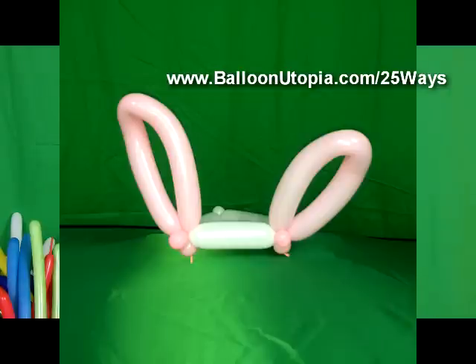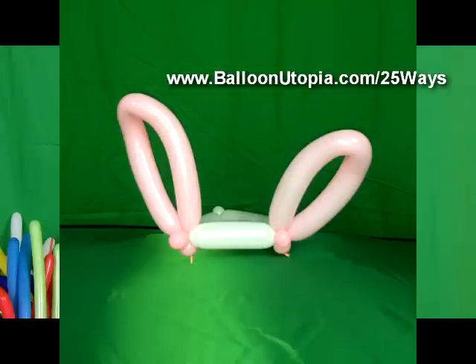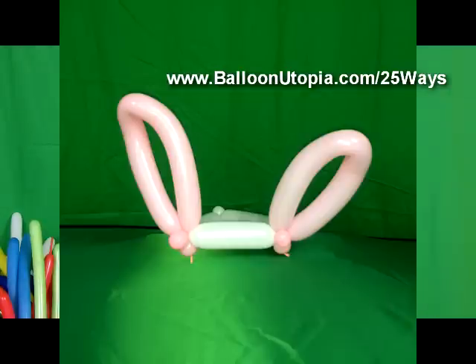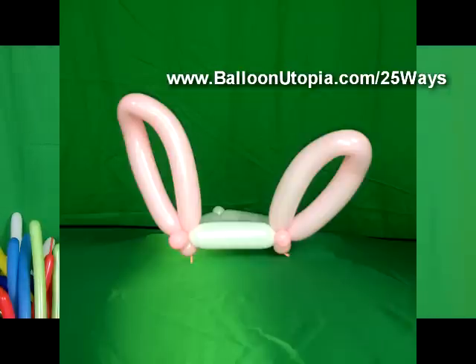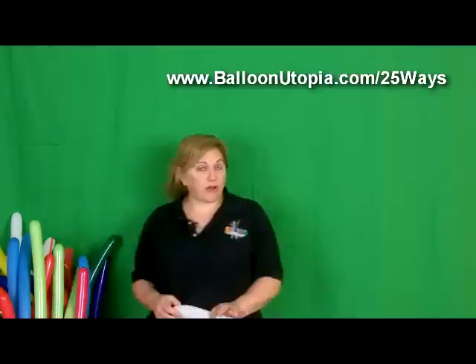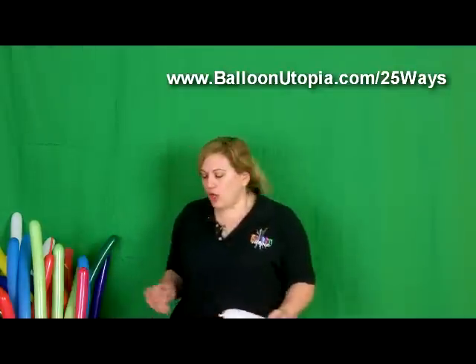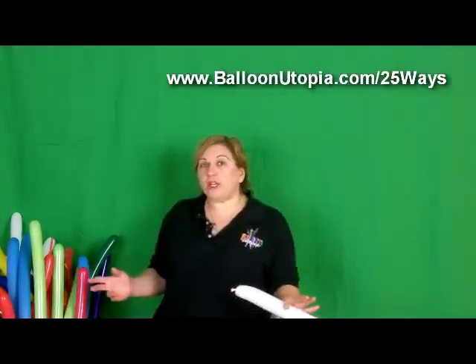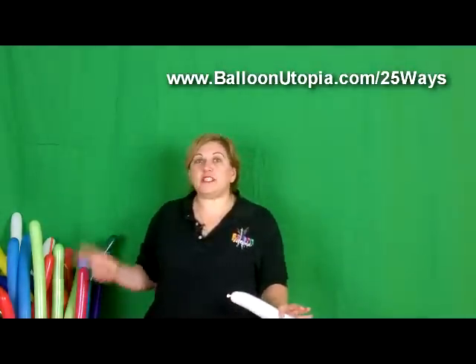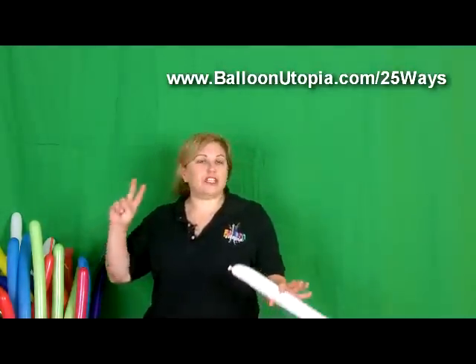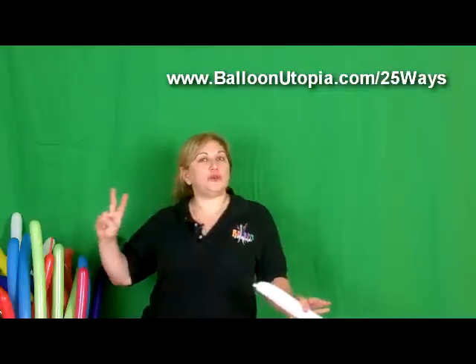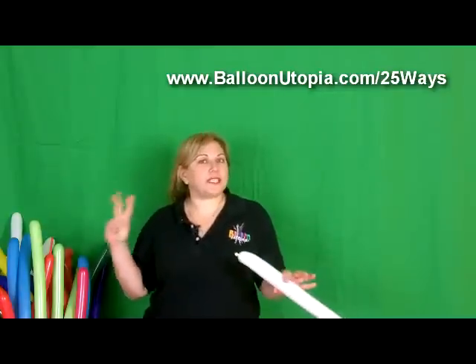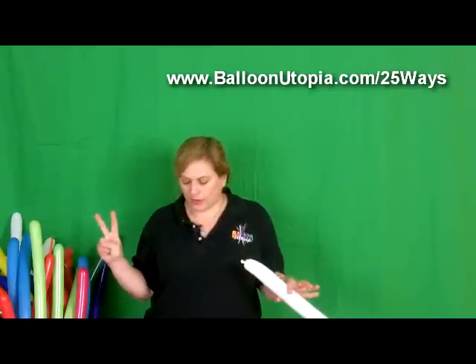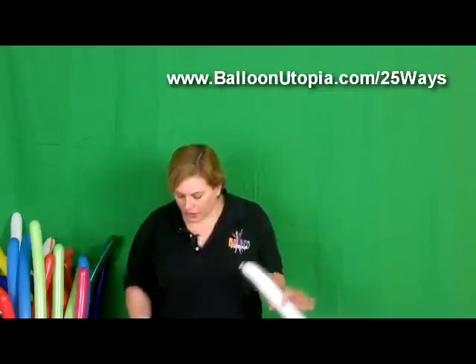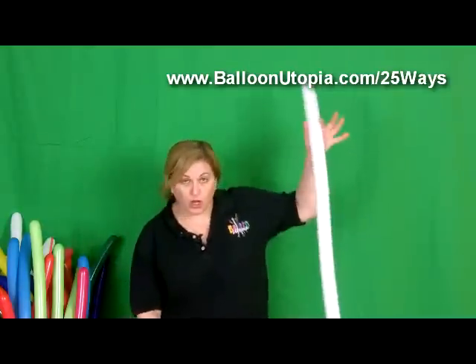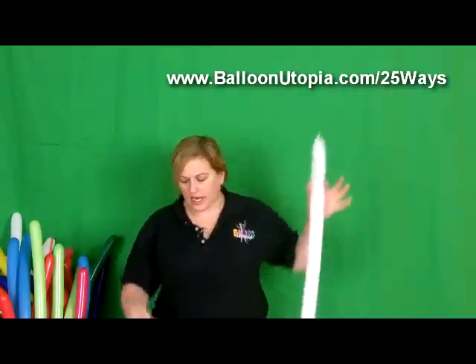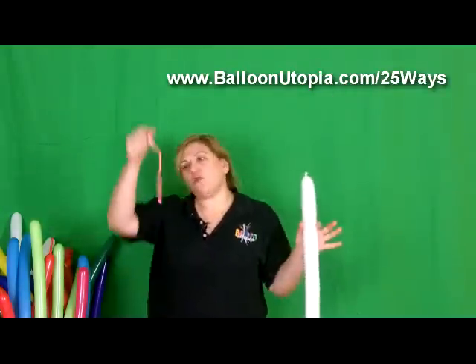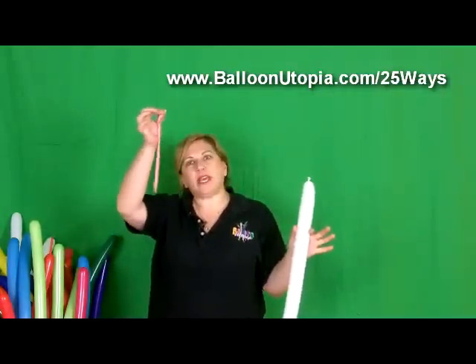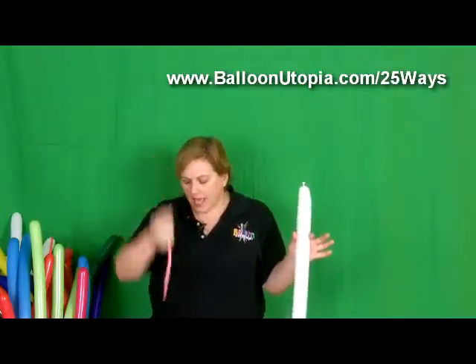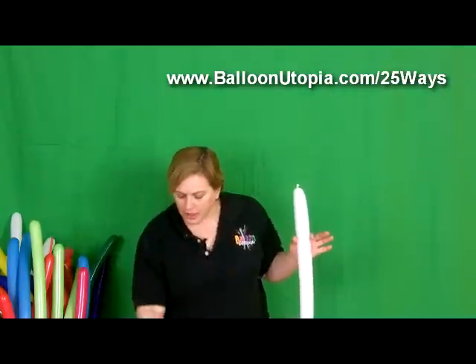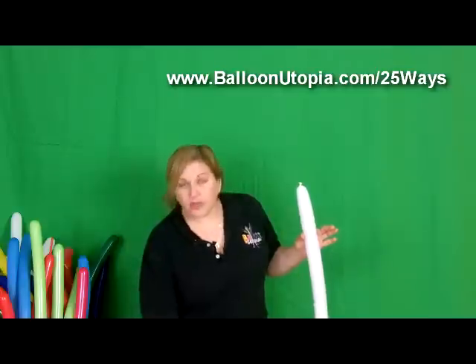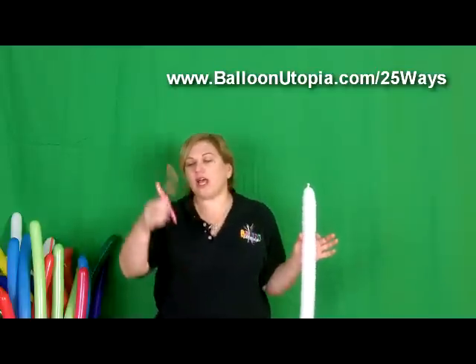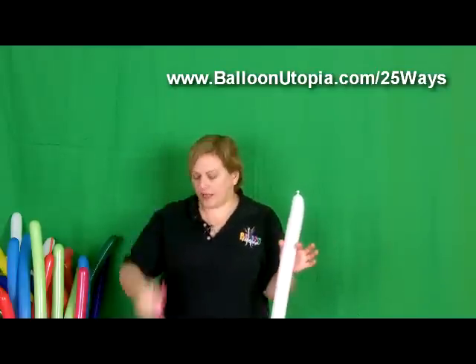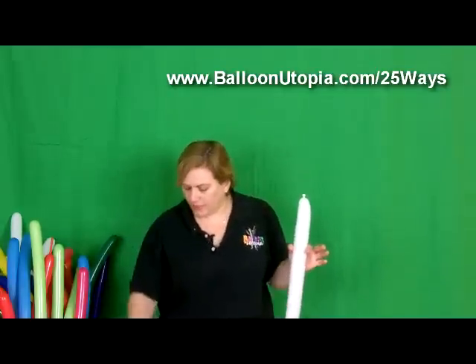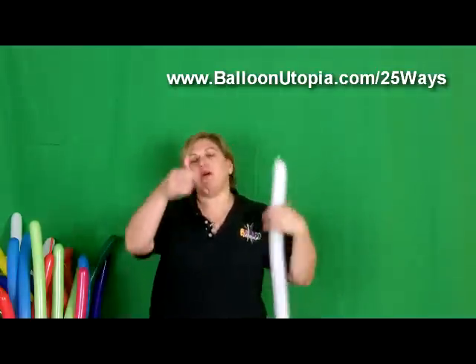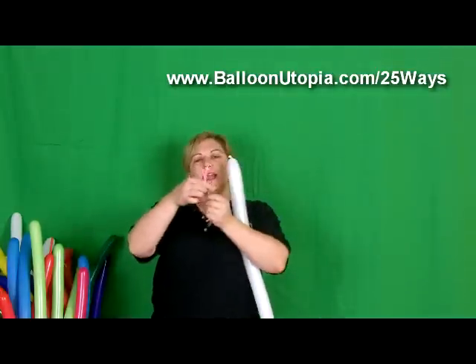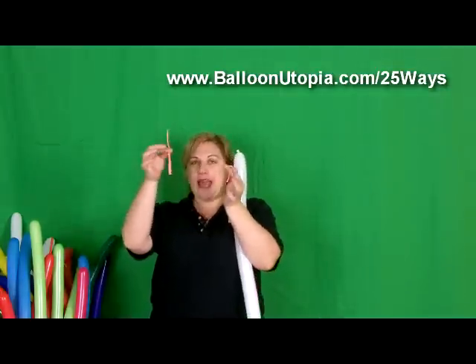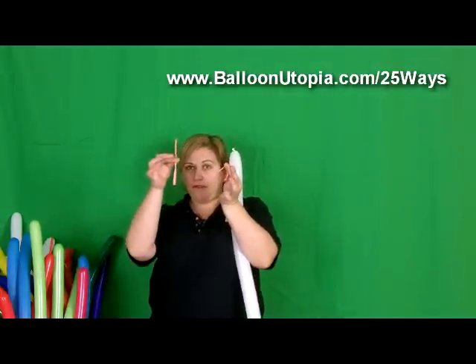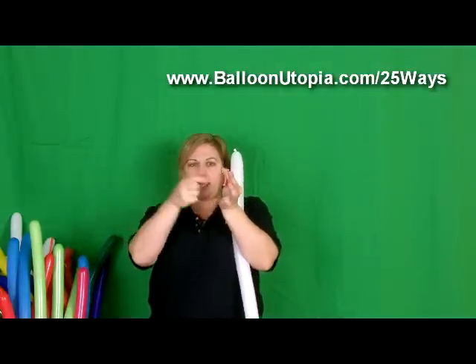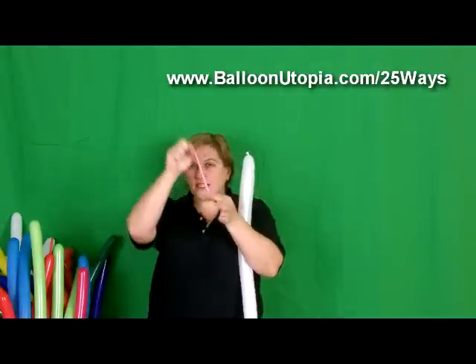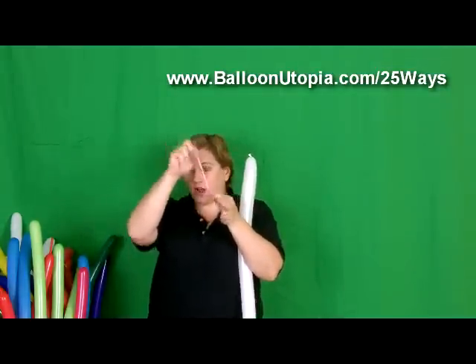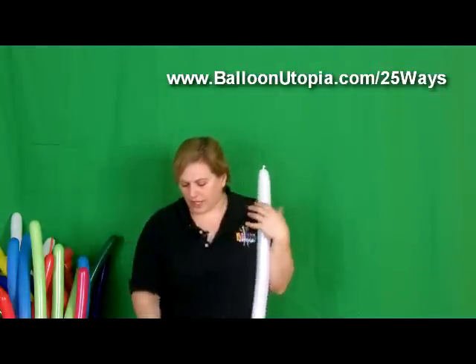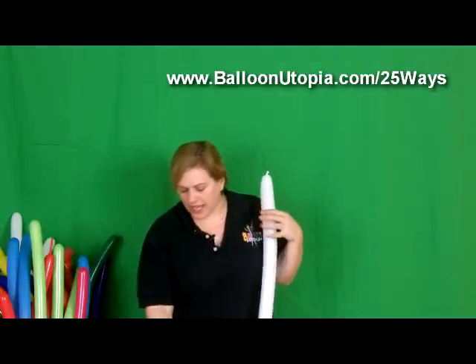So what you're going to do is, first of all, what you need for this is two 260 balloons. We're going to use one white and one pink, and the pink one I cut in half and then tie it off the other side.